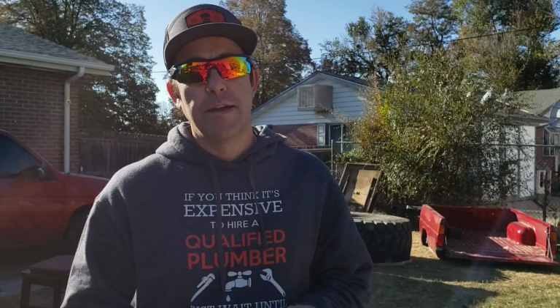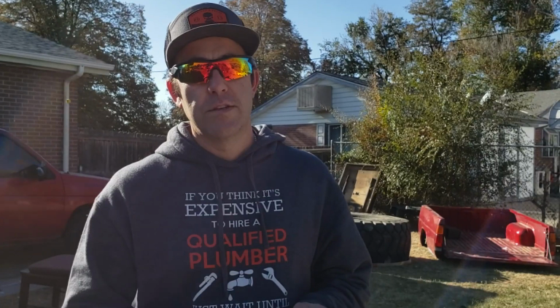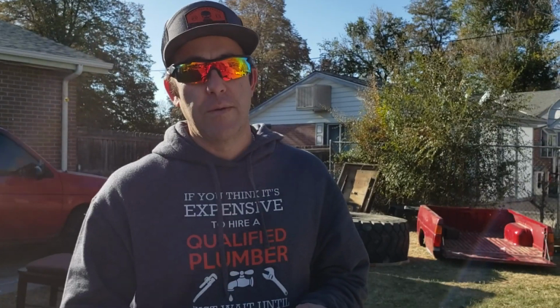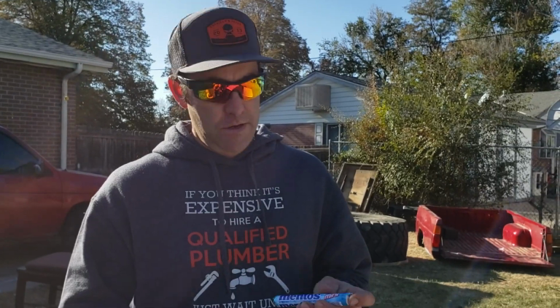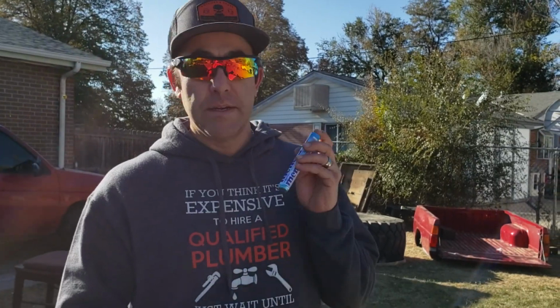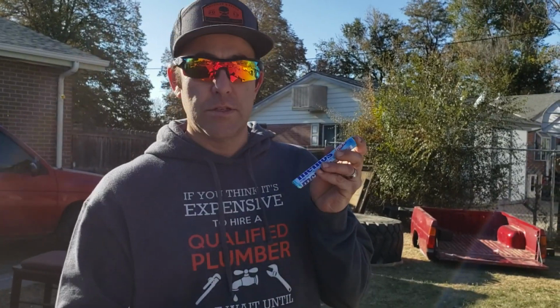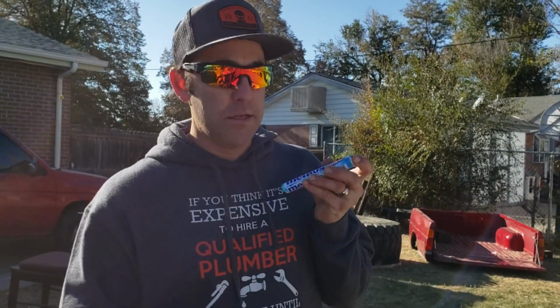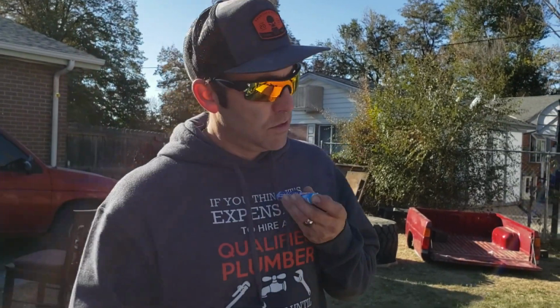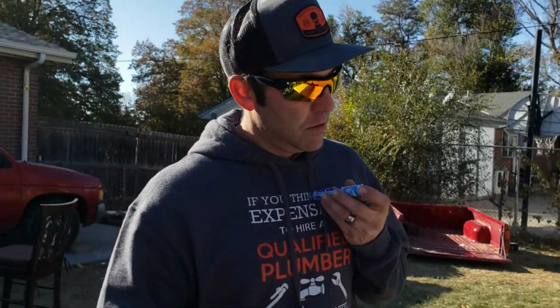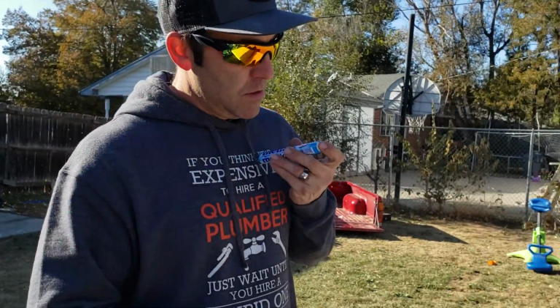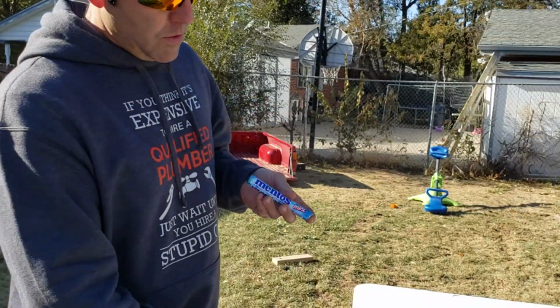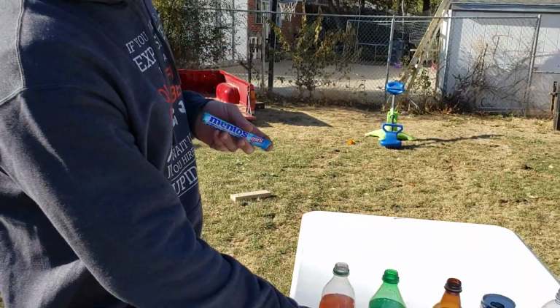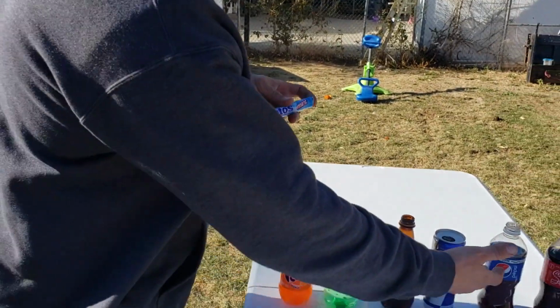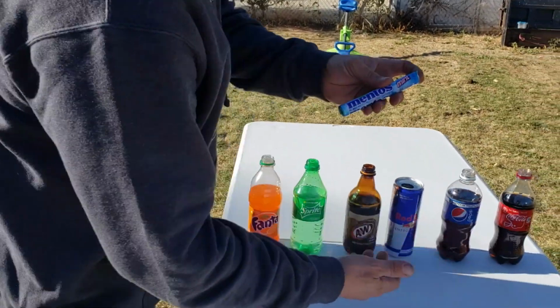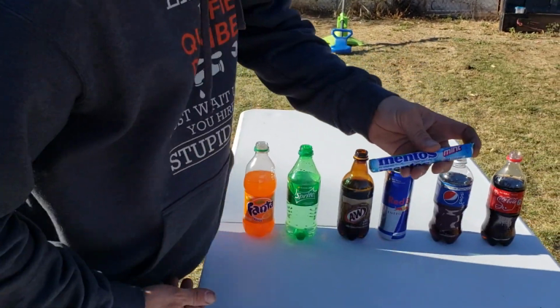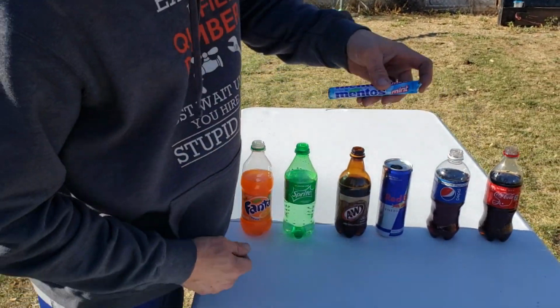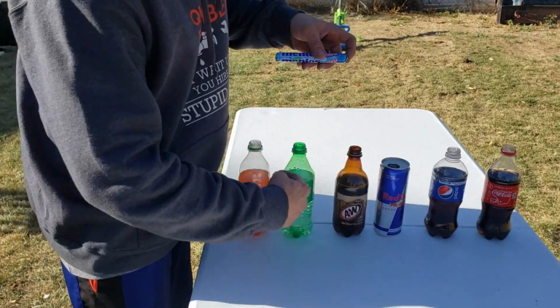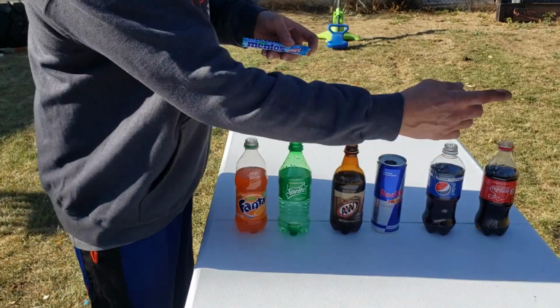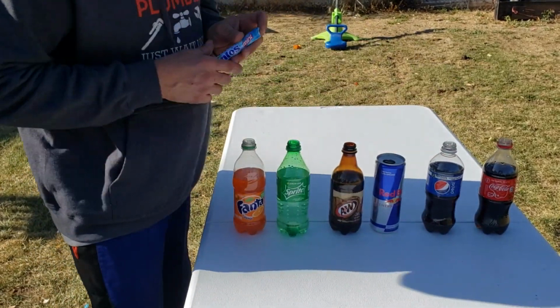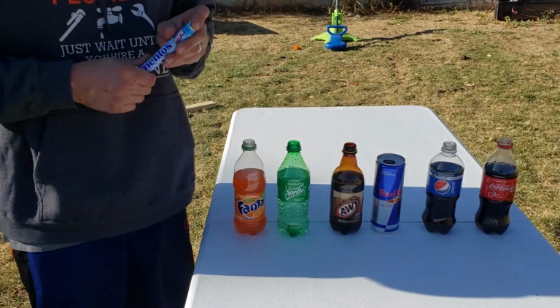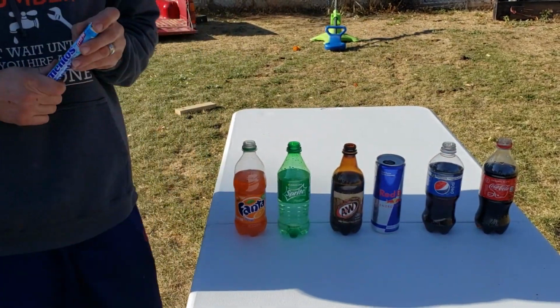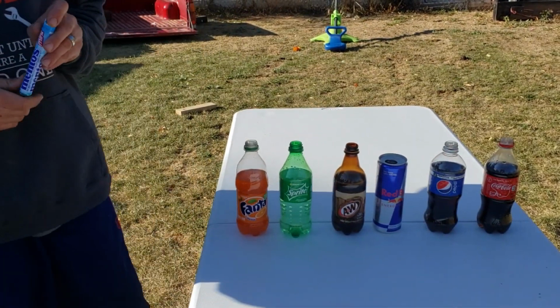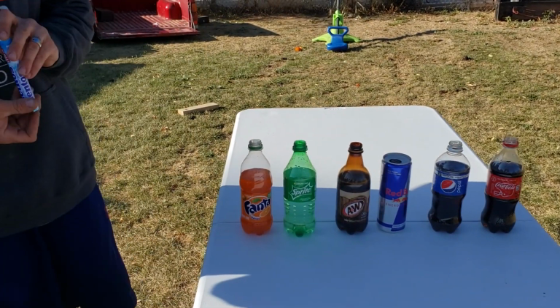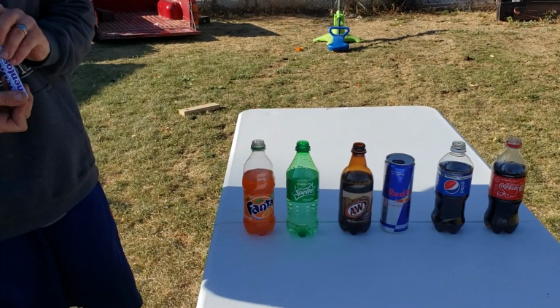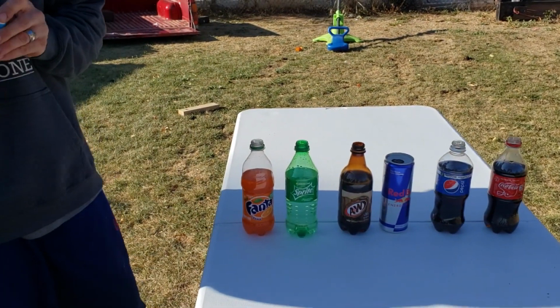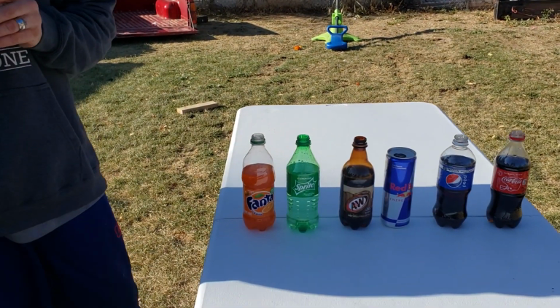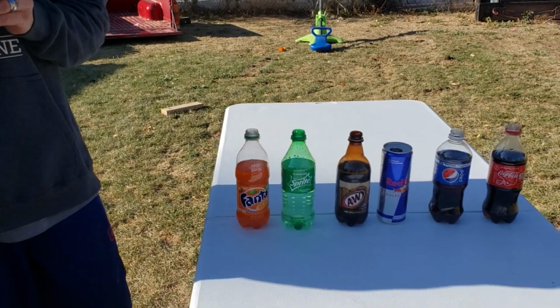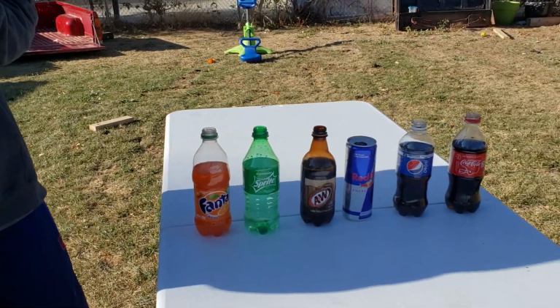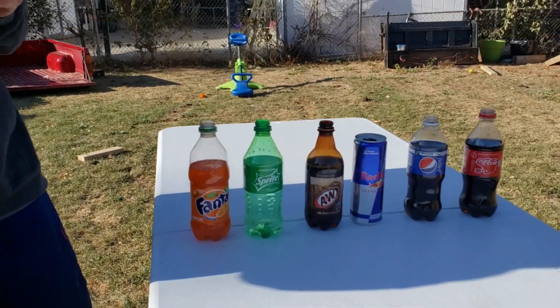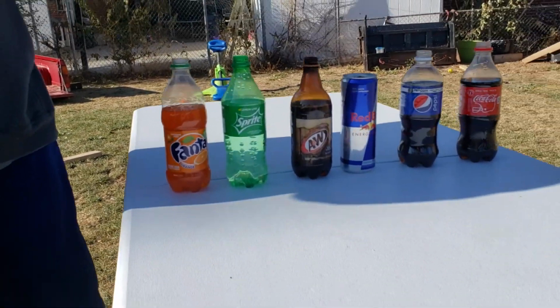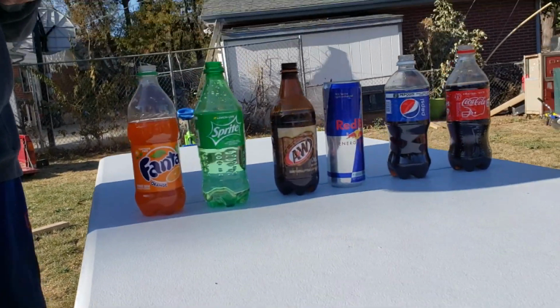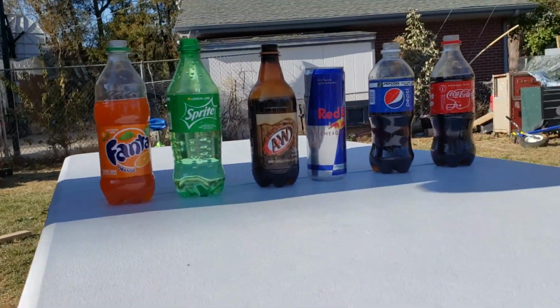Alright, so today we're going to do the Mentos Challenge. We're going to put a whole thing of Mentos into each one of these and see which one makes the biggest explosion. Here we go.